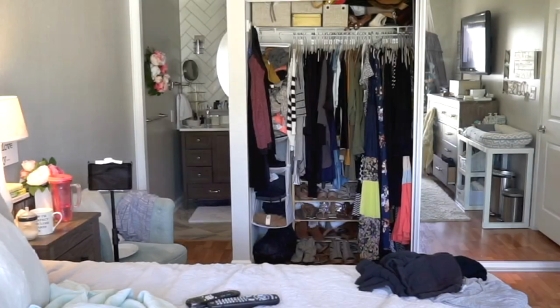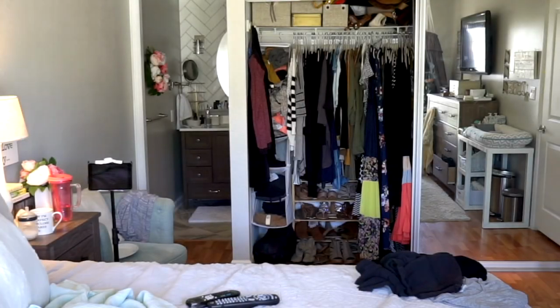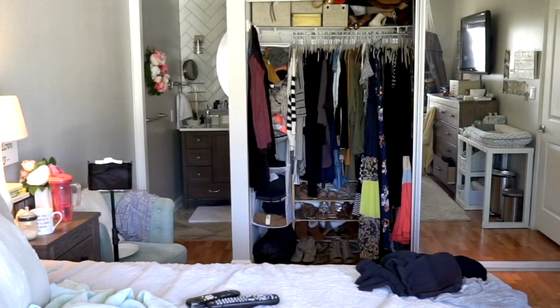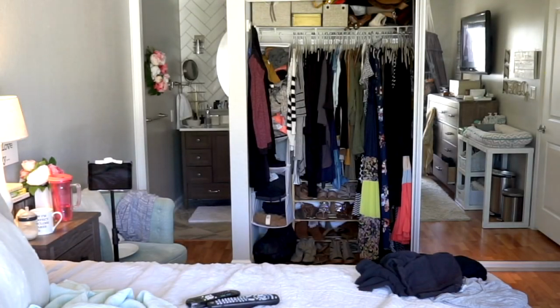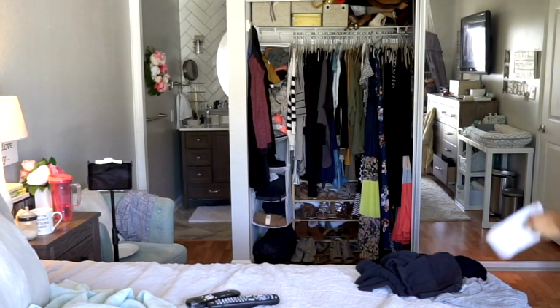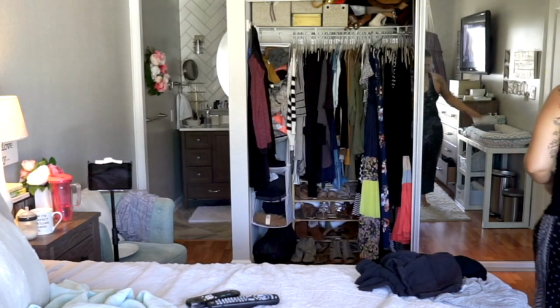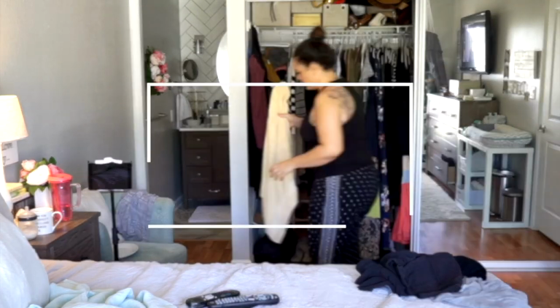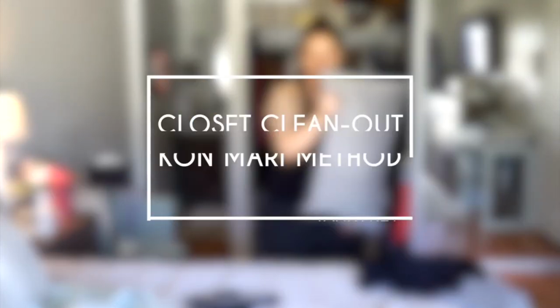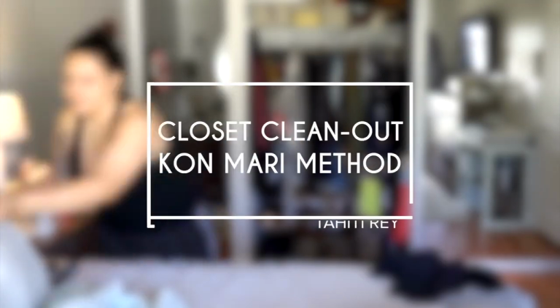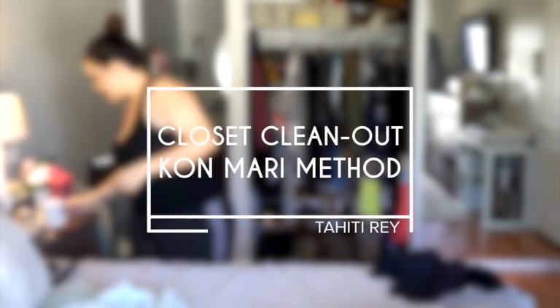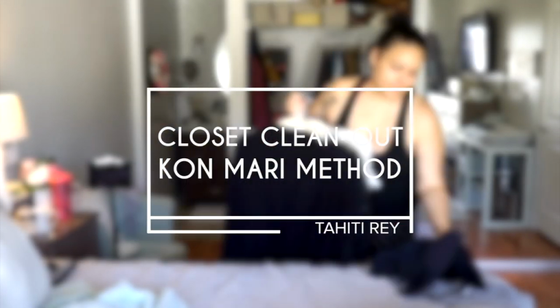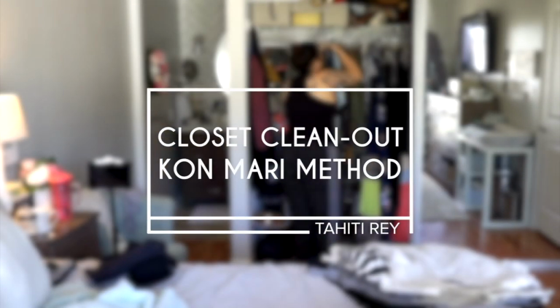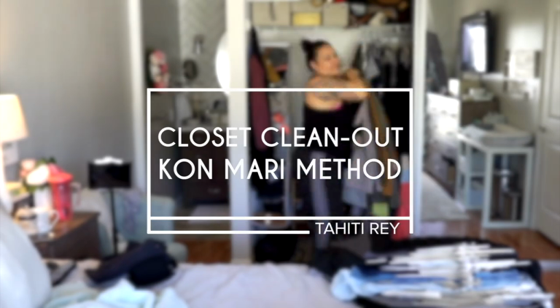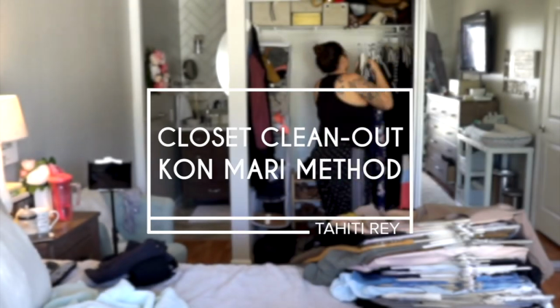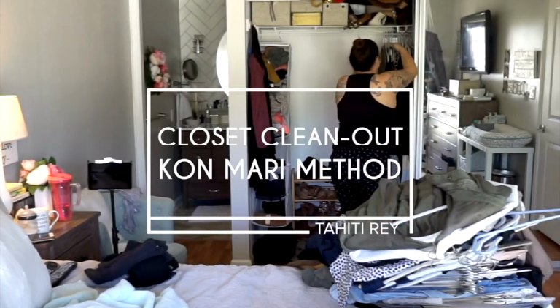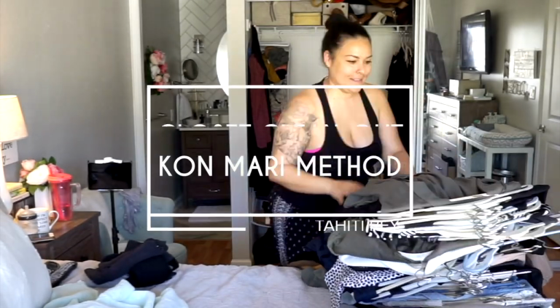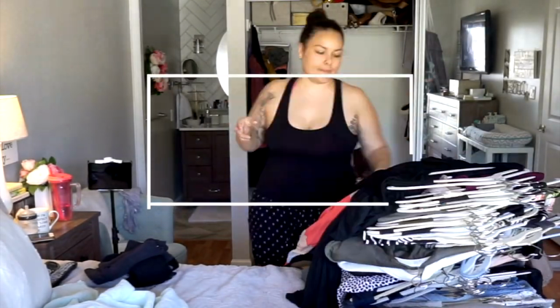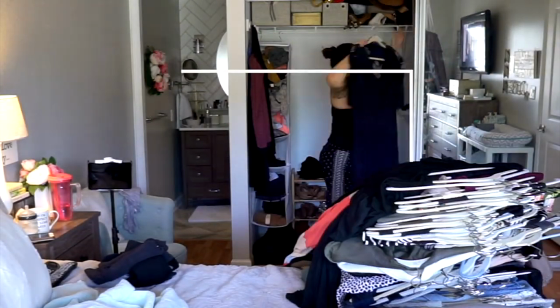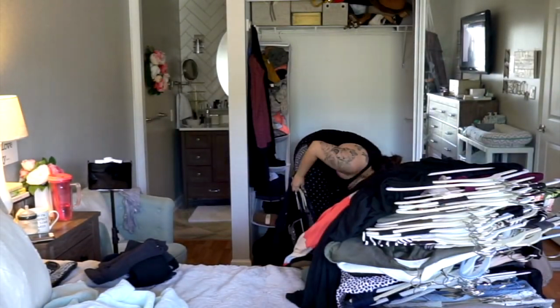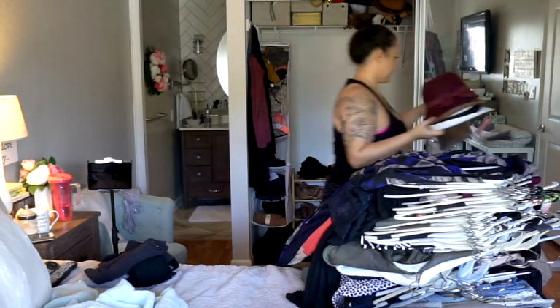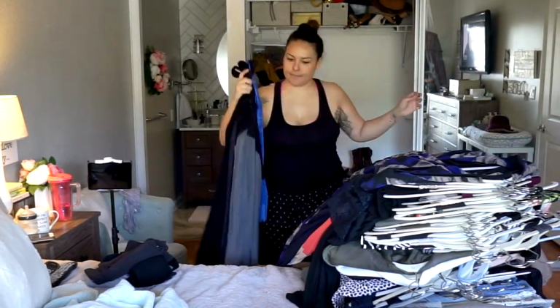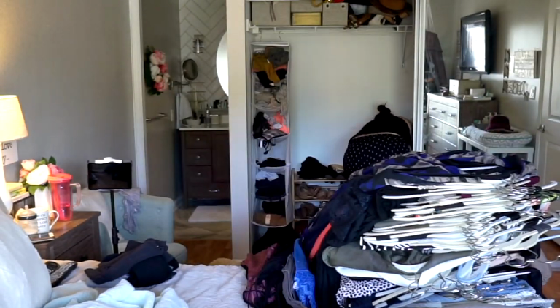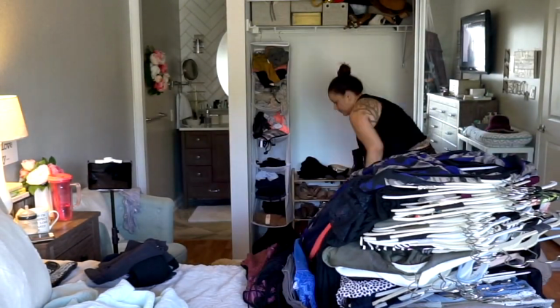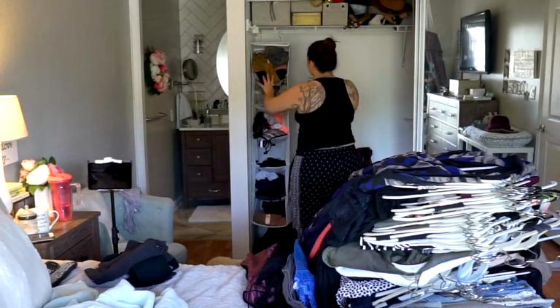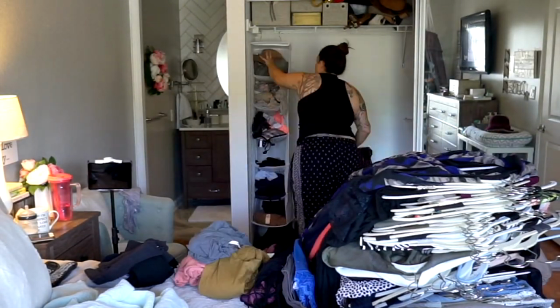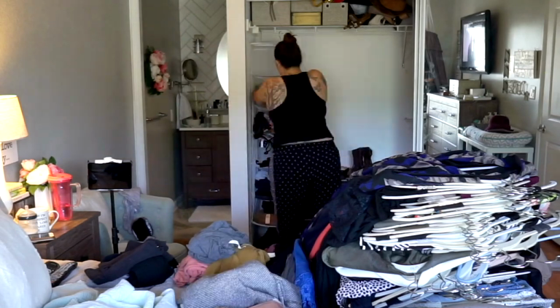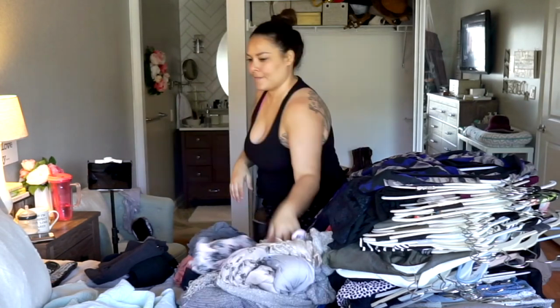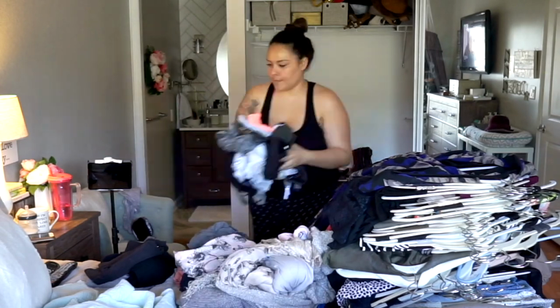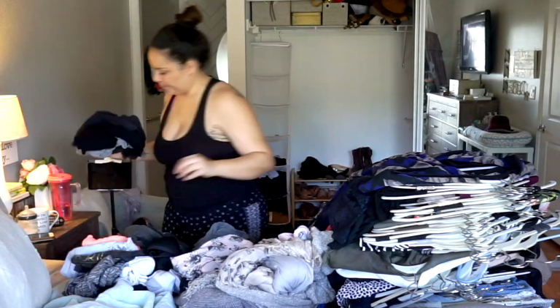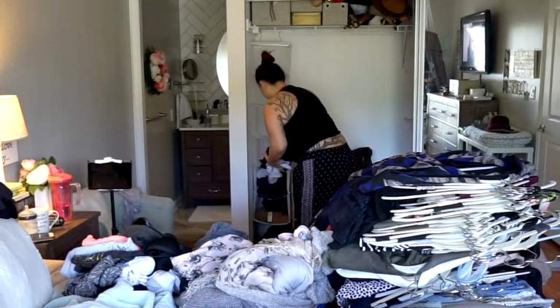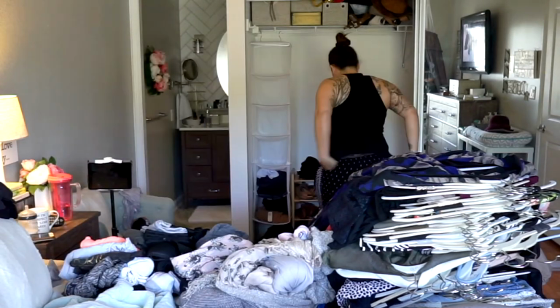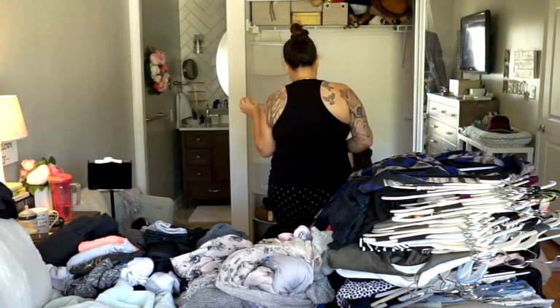Hey guys, welcome back to my channel. Today's video is about cleaning out your closets using the KonMari method. If you aren't familiar with the method, I would definitely recommend looking it up — it has changed my life.